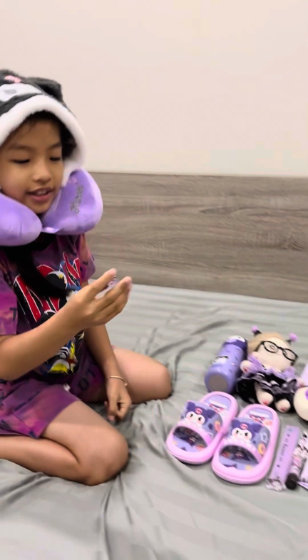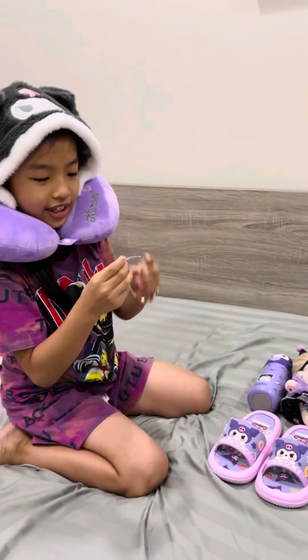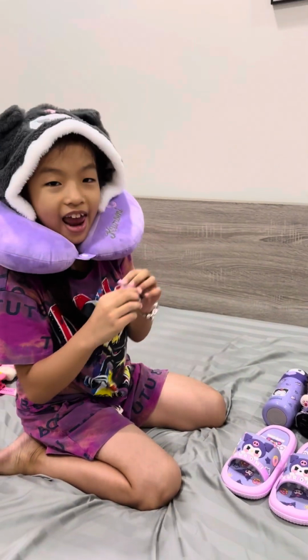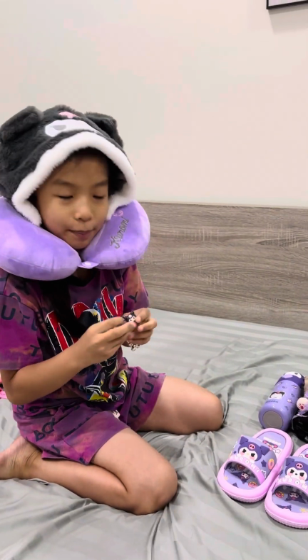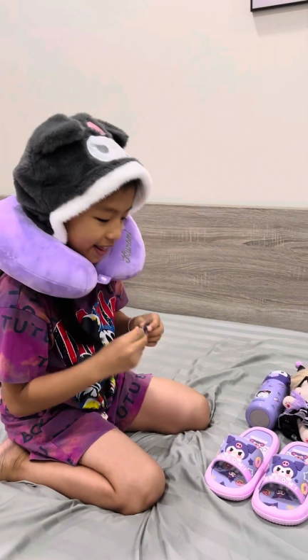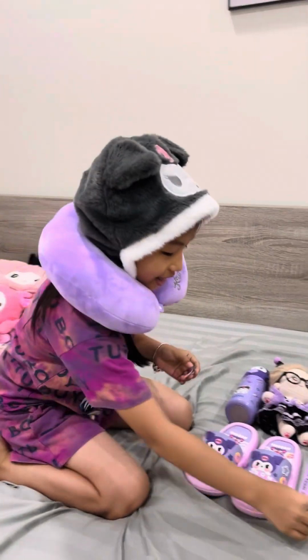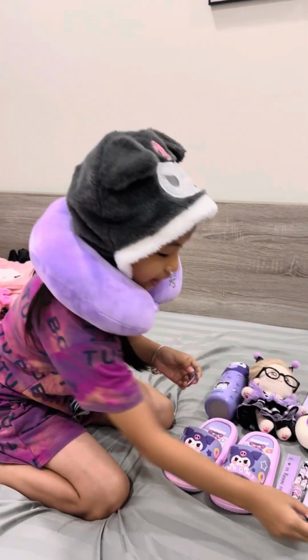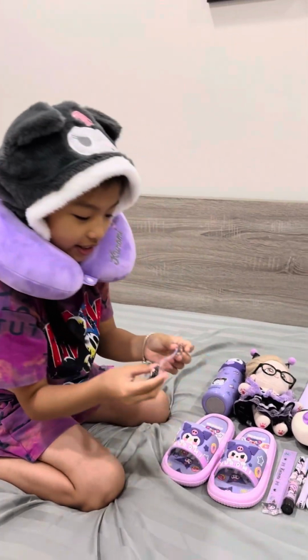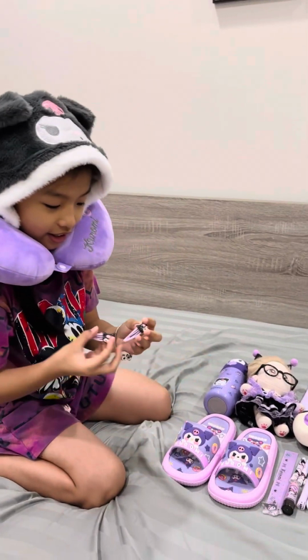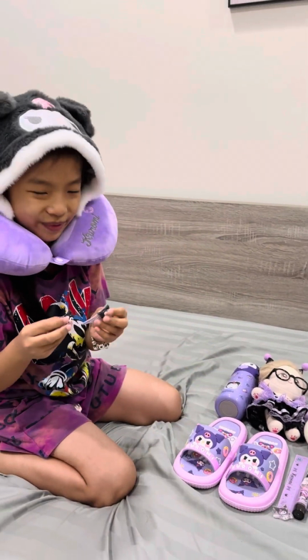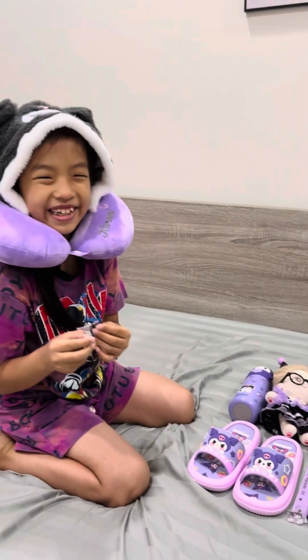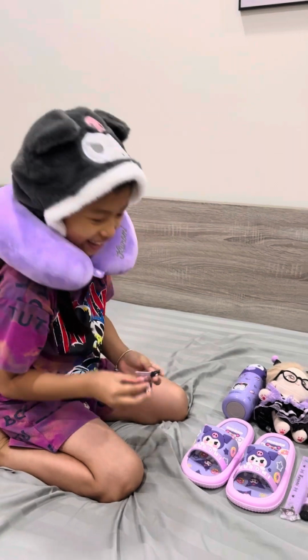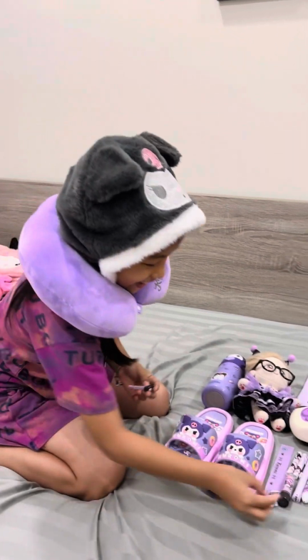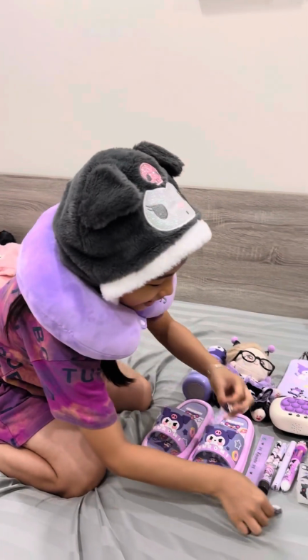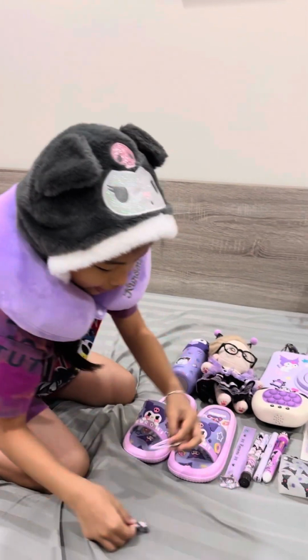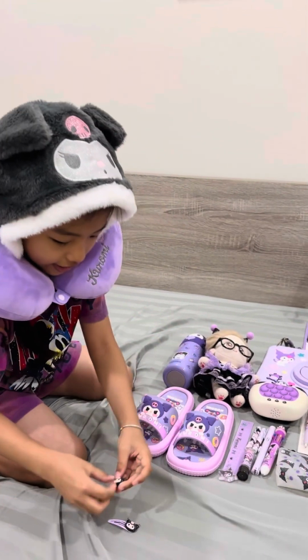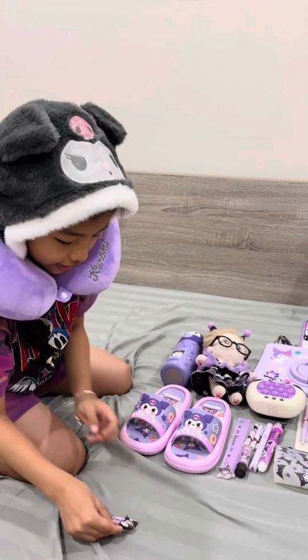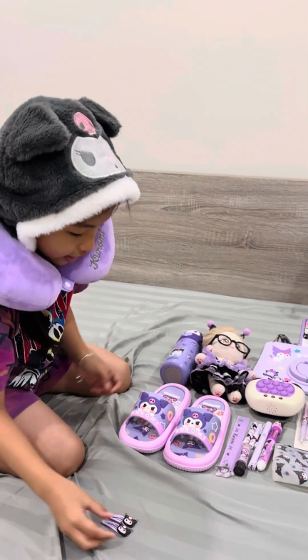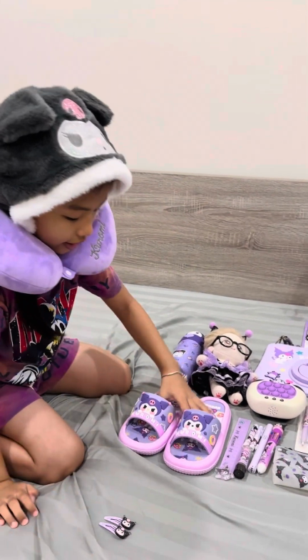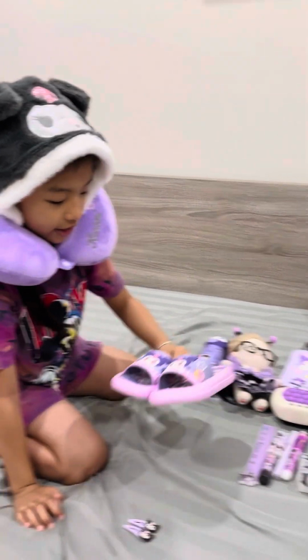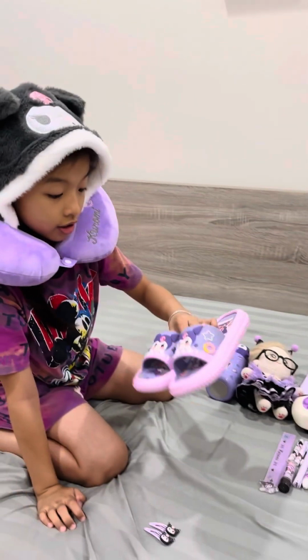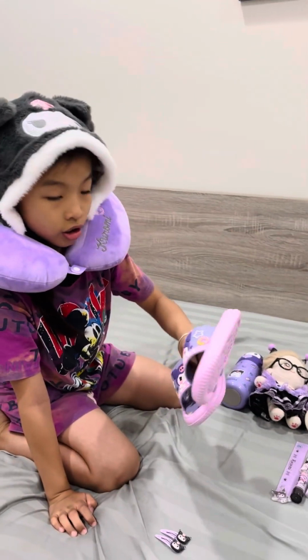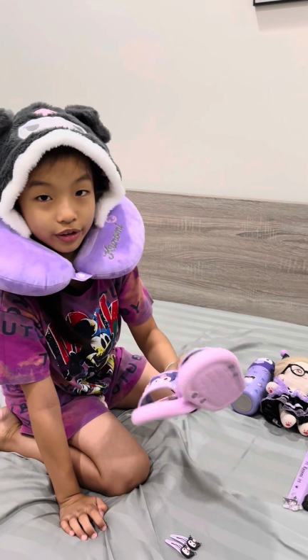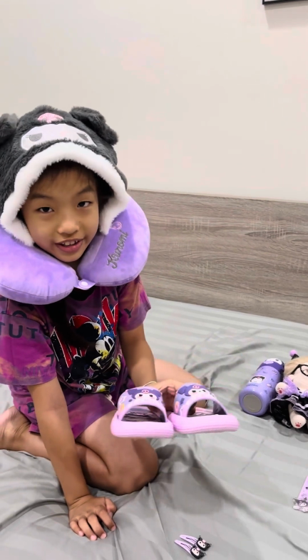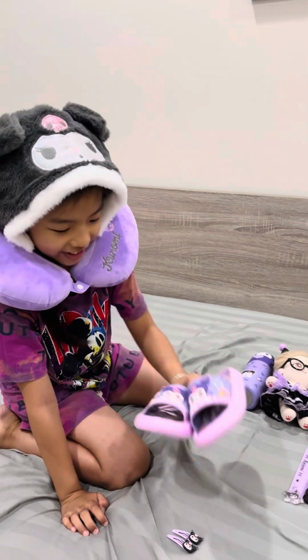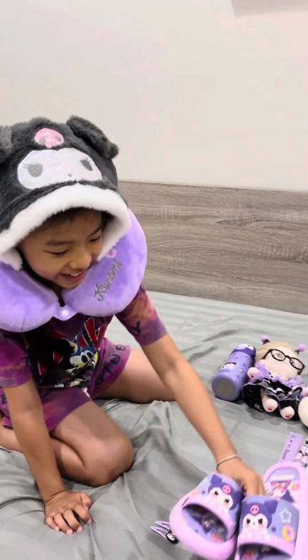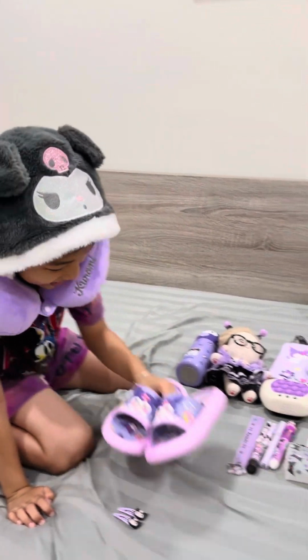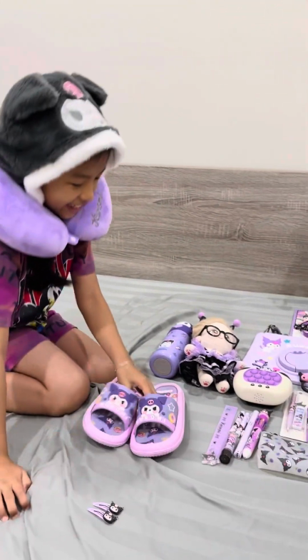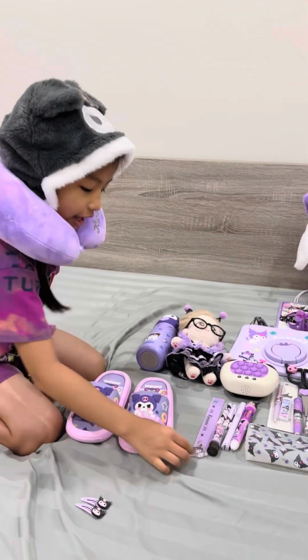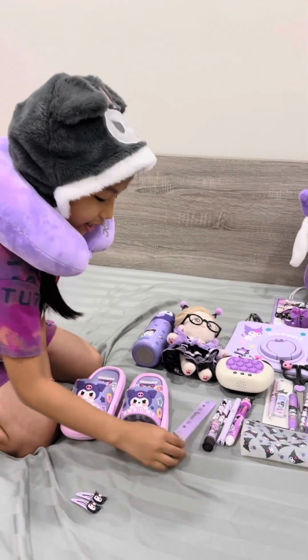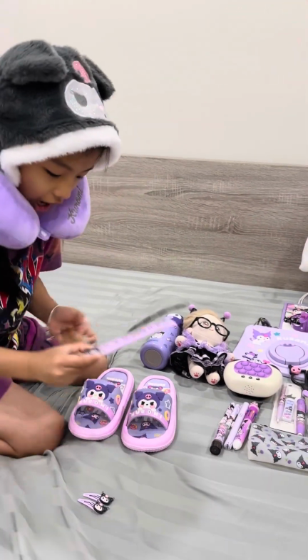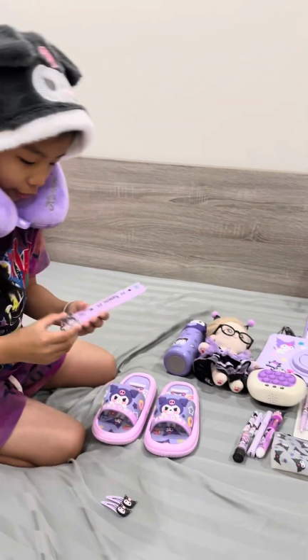Now I will share with you the smallest things first. This is a hairpin — a Kurumi hairpin. This is a slipper. This is a ruler.